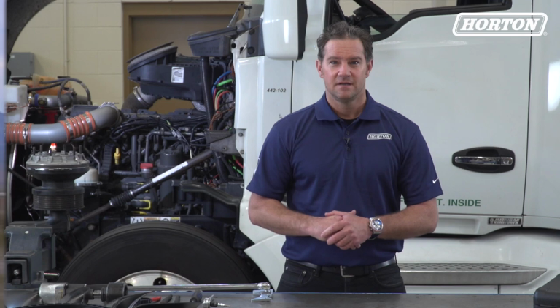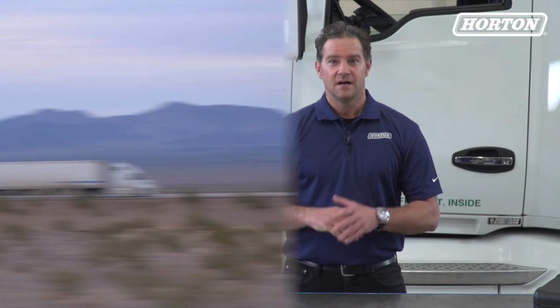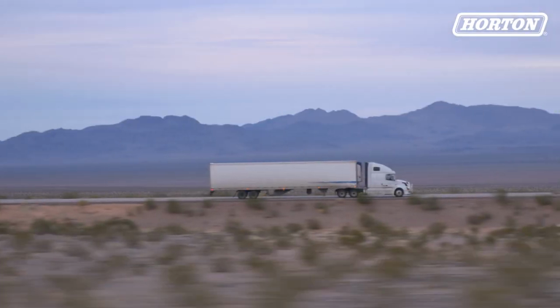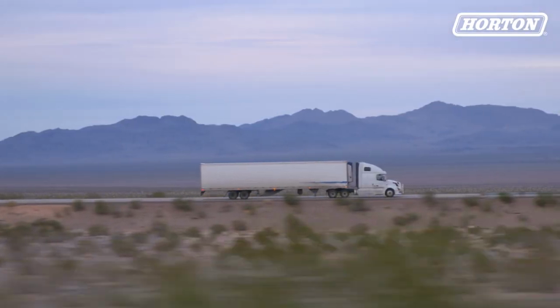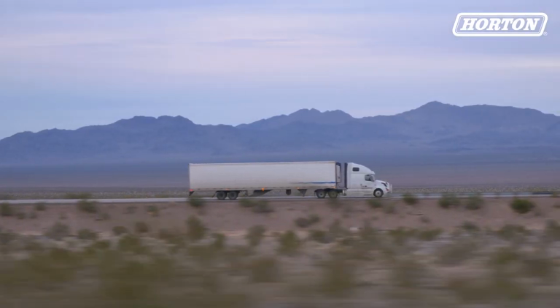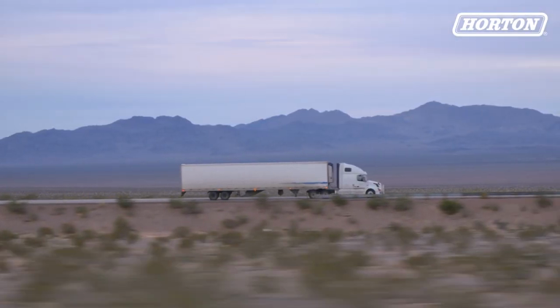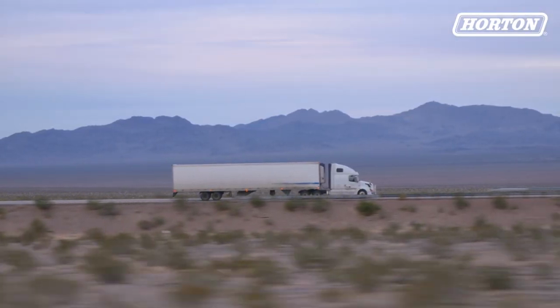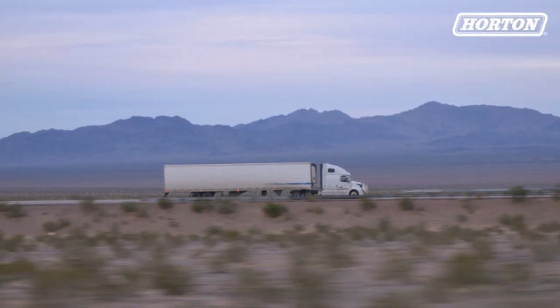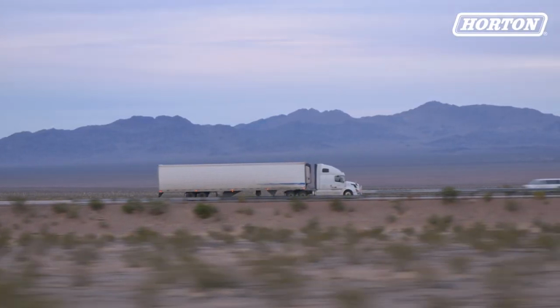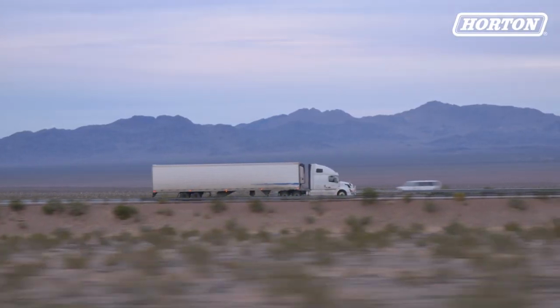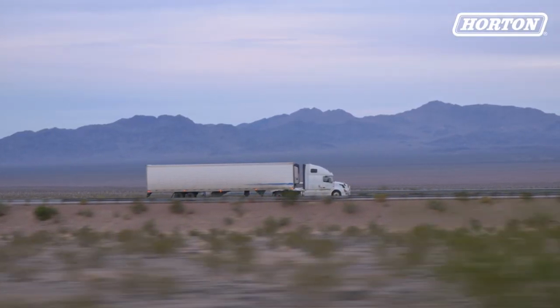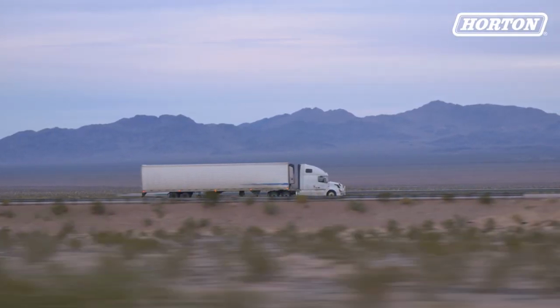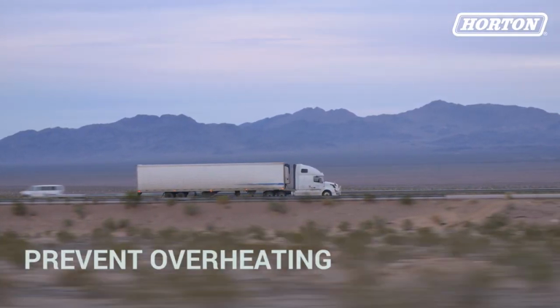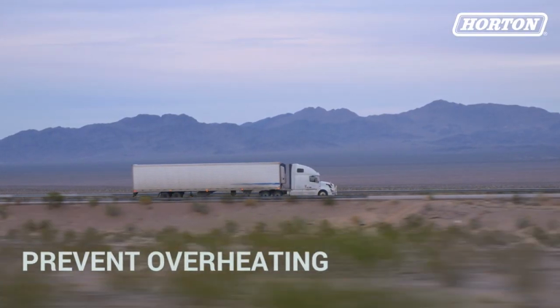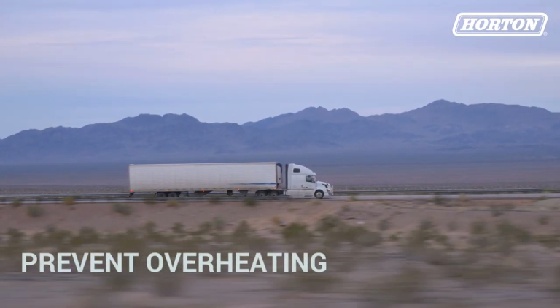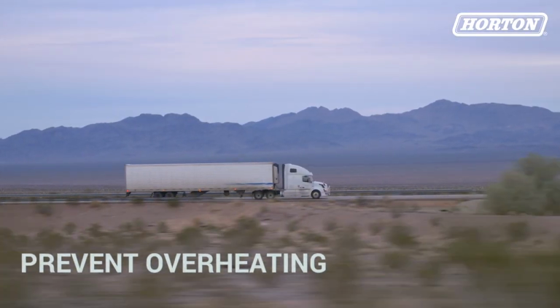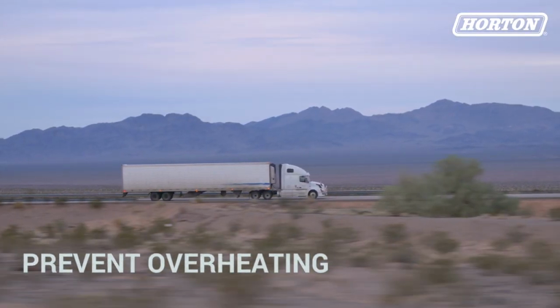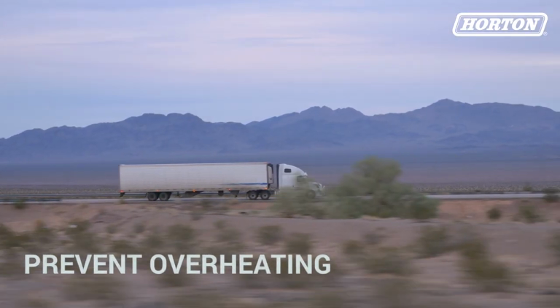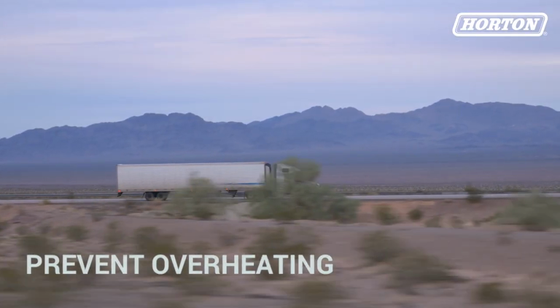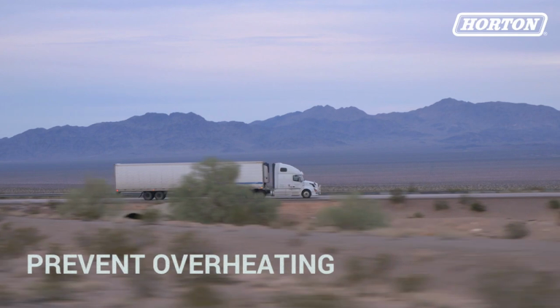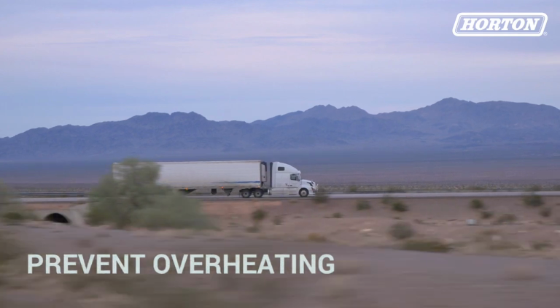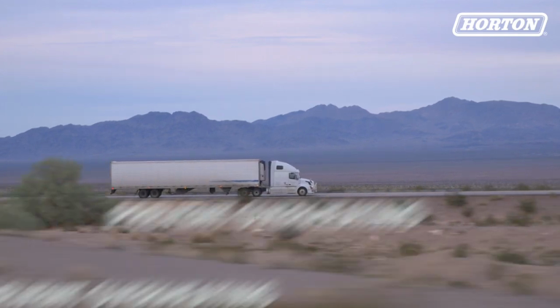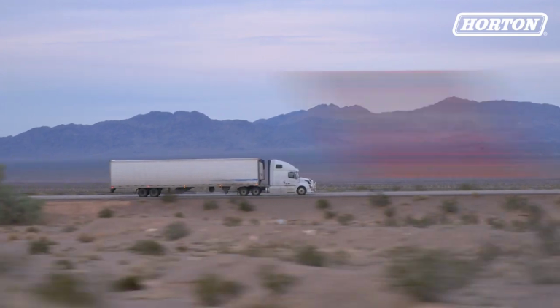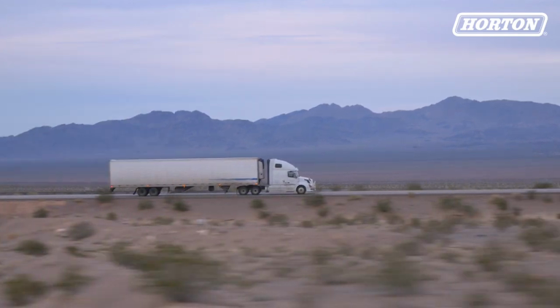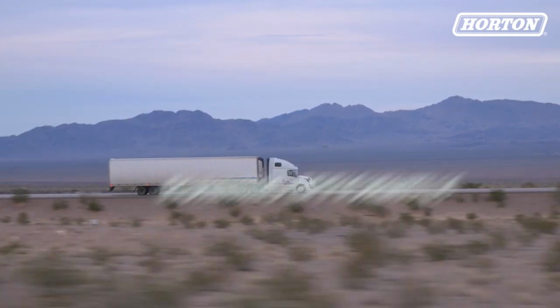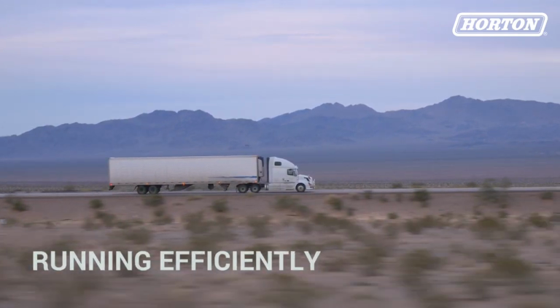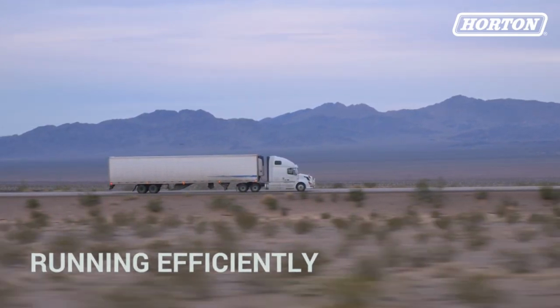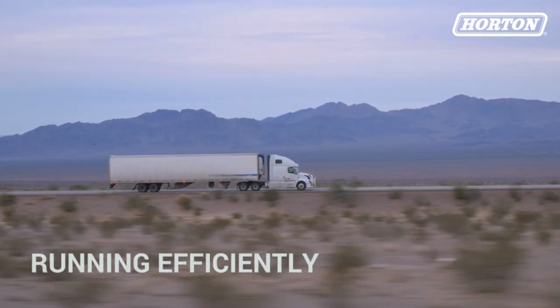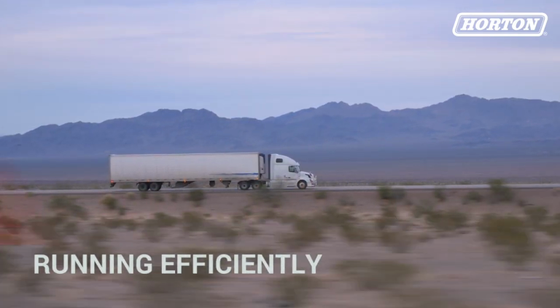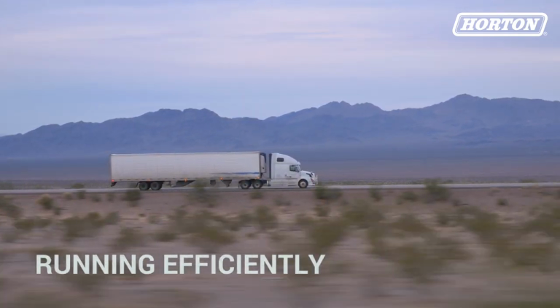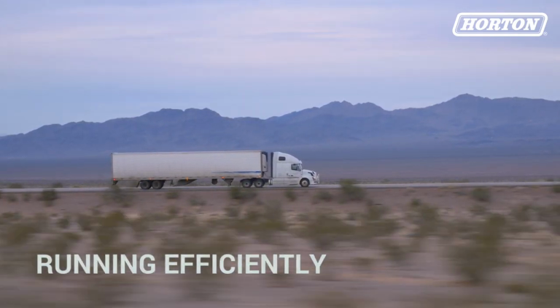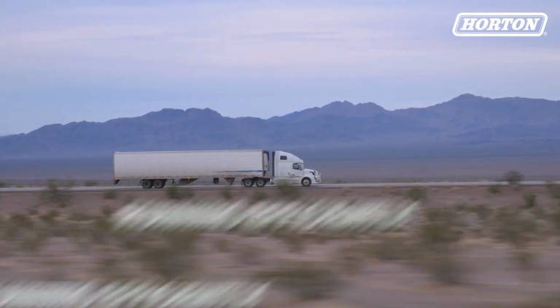A truck's cooling system serves two purposes: one, to prevent engine failure due to overheating, and two, to keep the engine running efficiently.